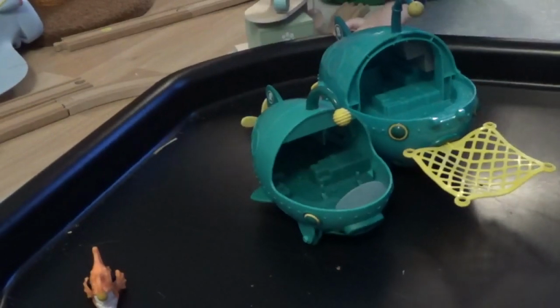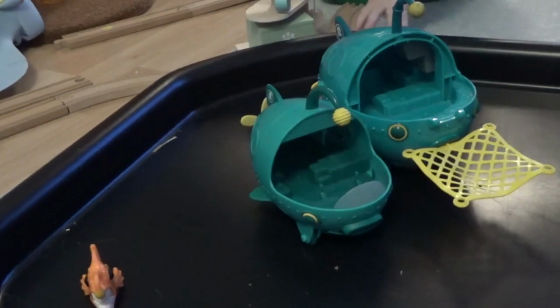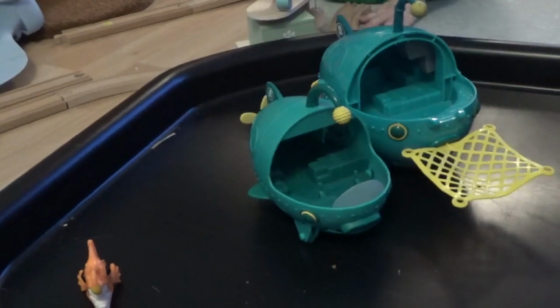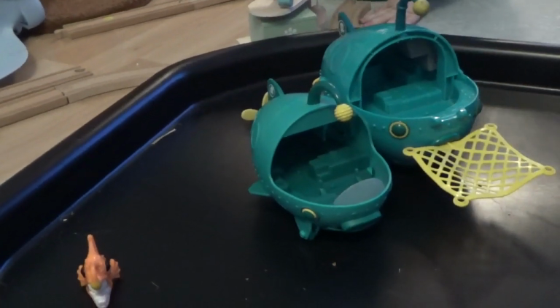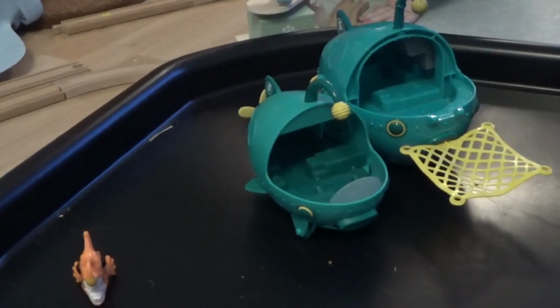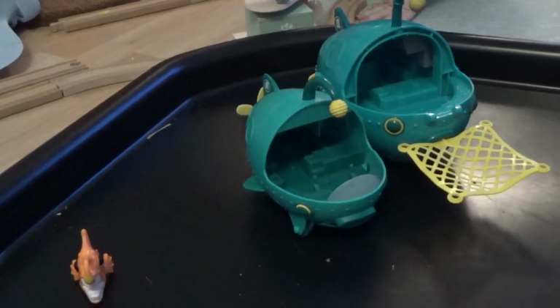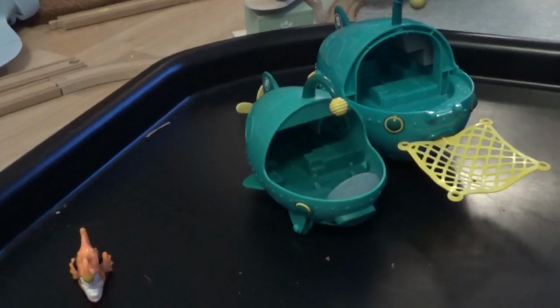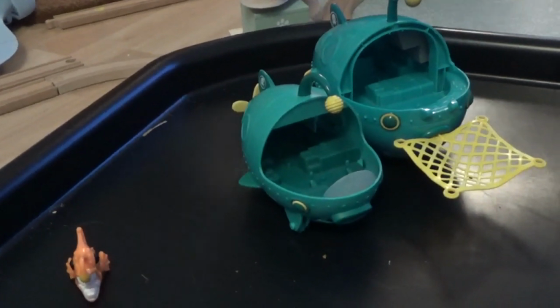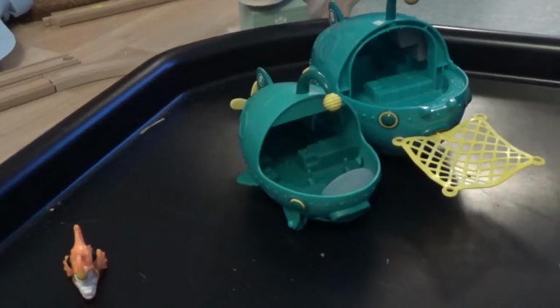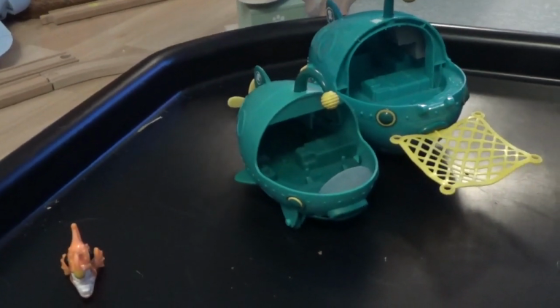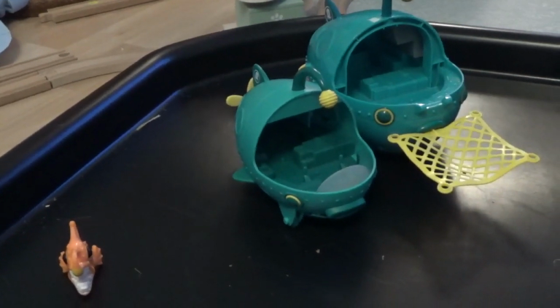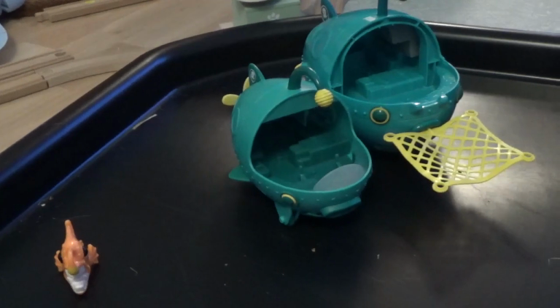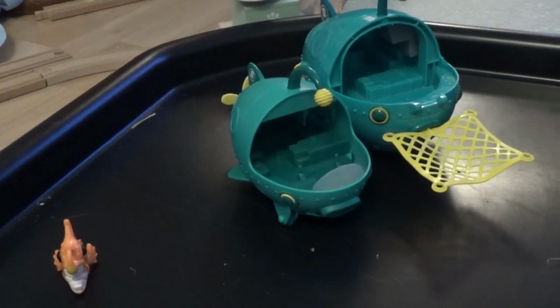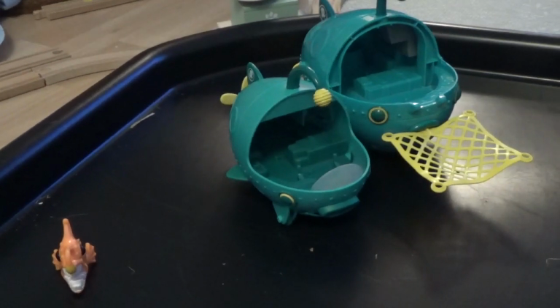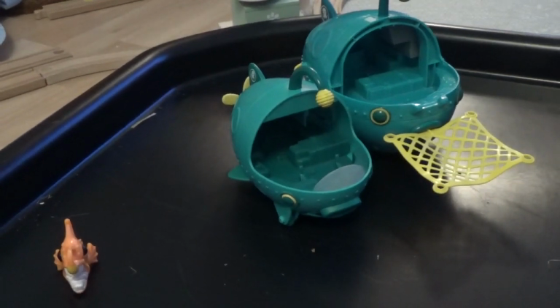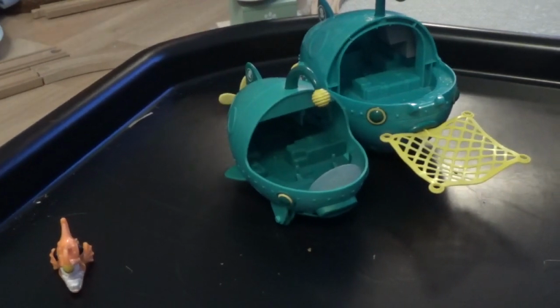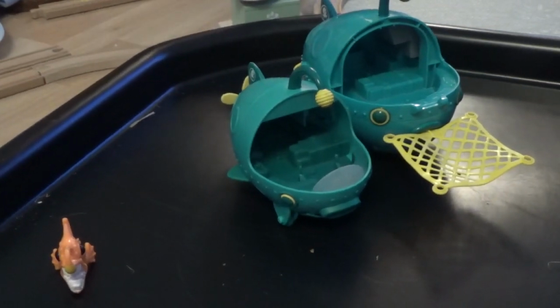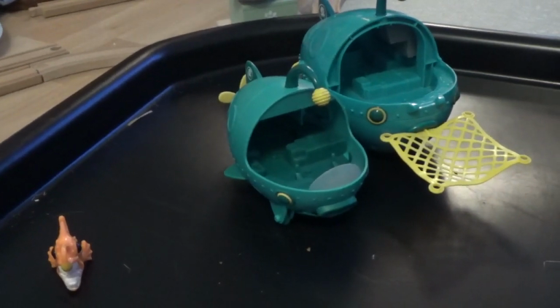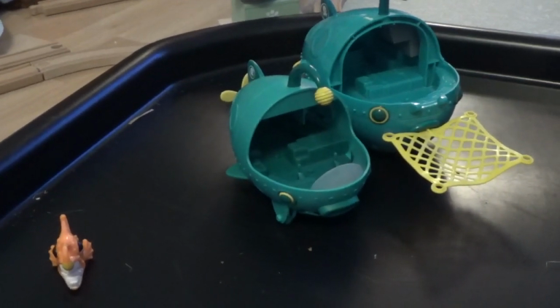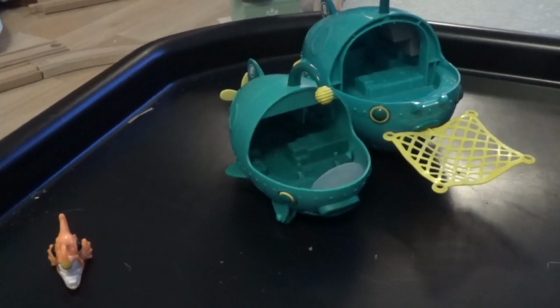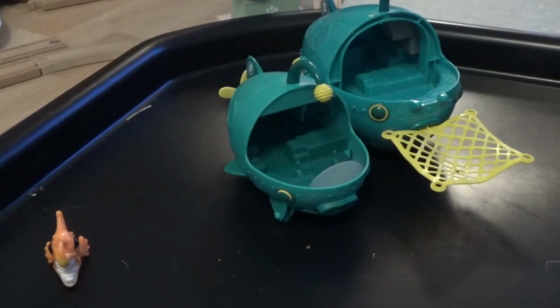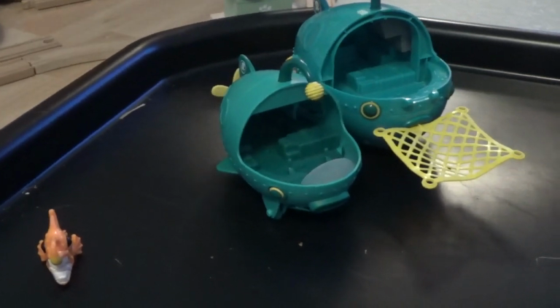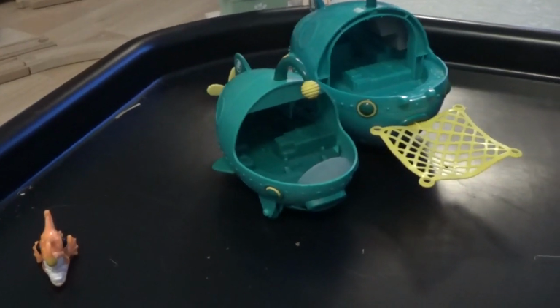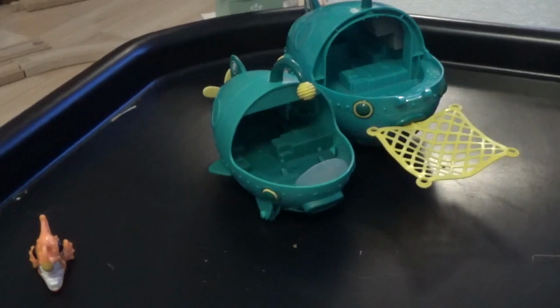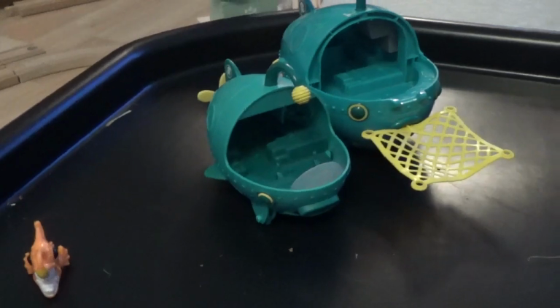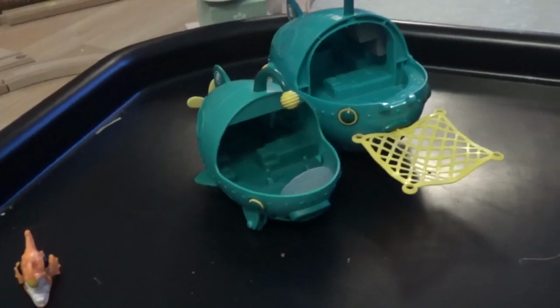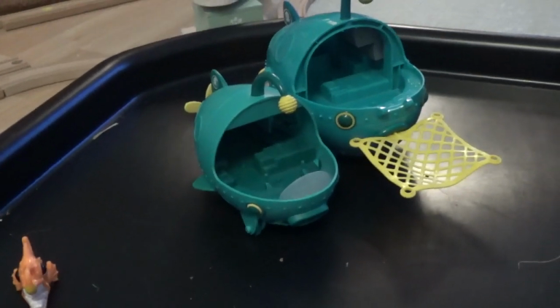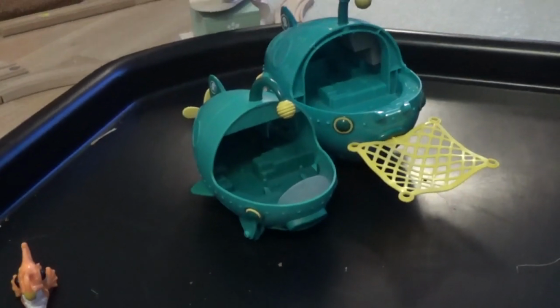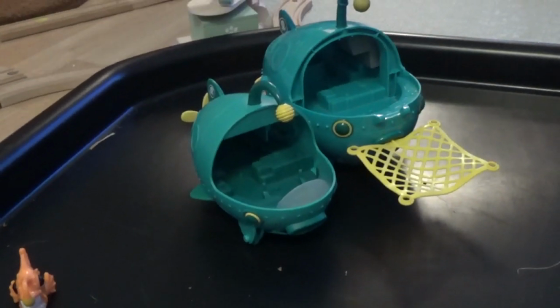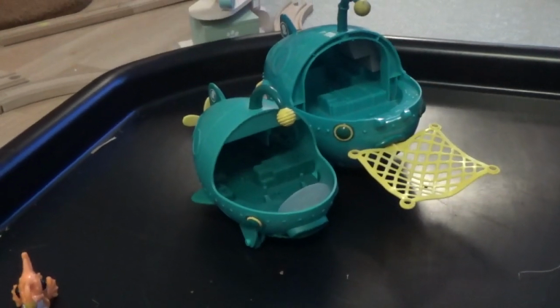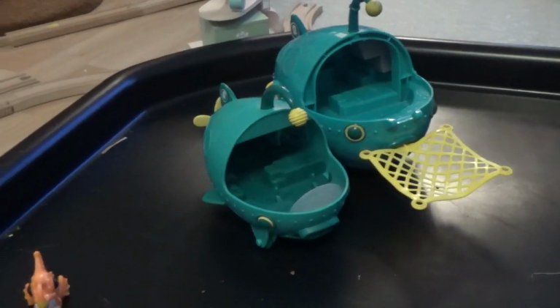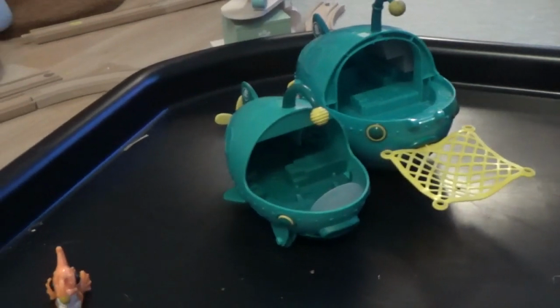Today we're going to look at some of the gups - gups A, B, C, D, E, and F - and we'll give you a little bit of information about them.